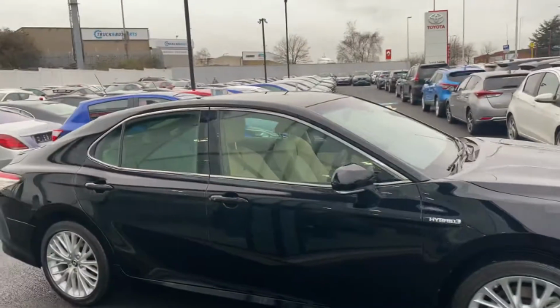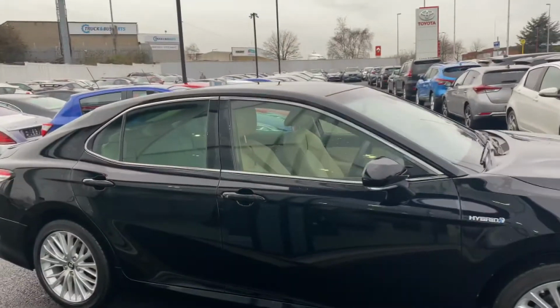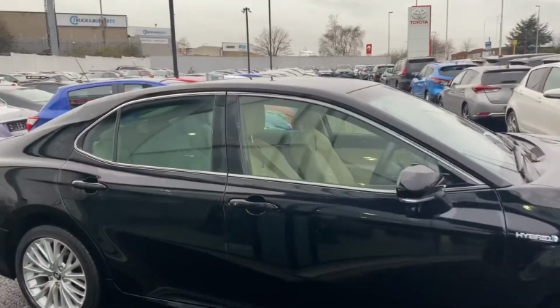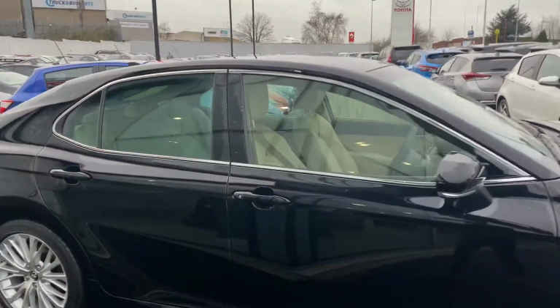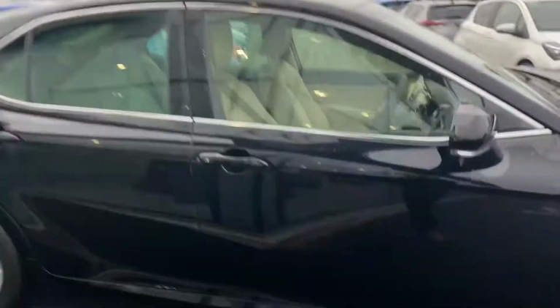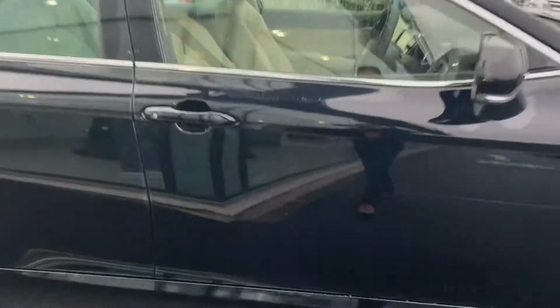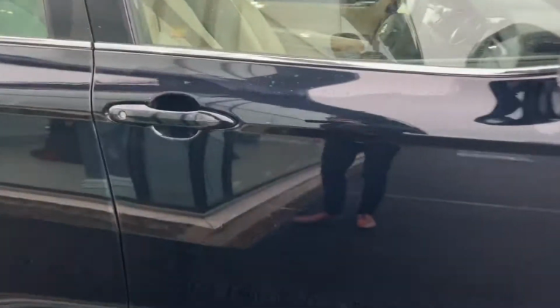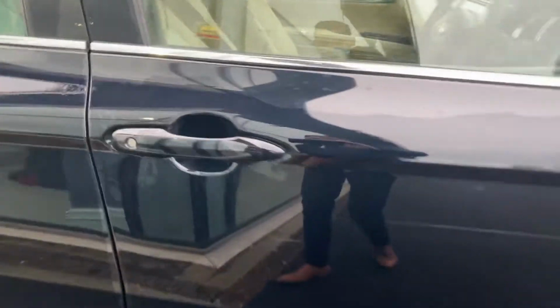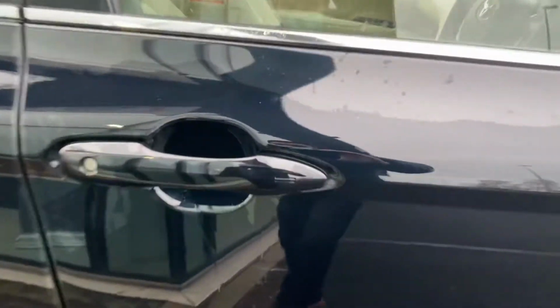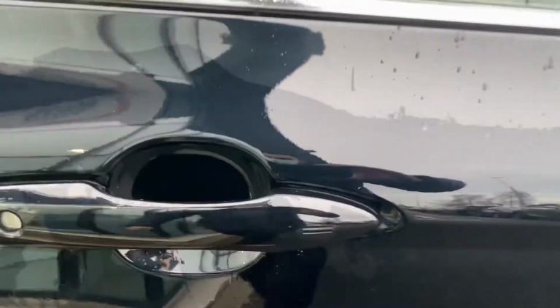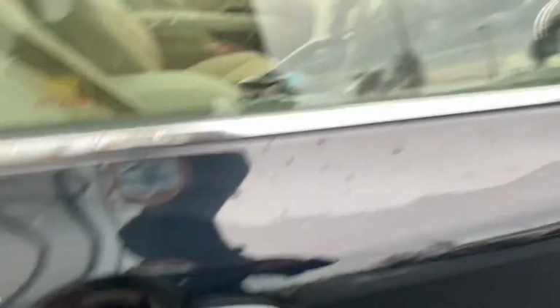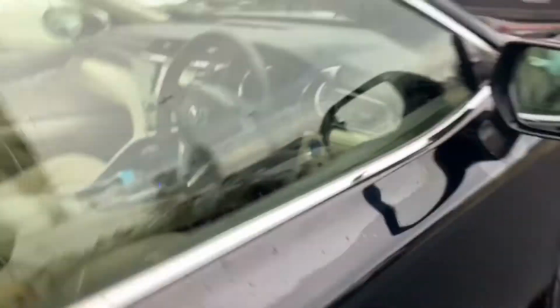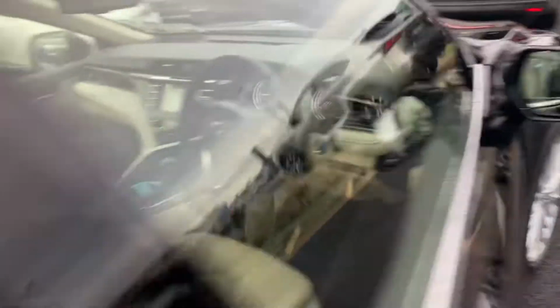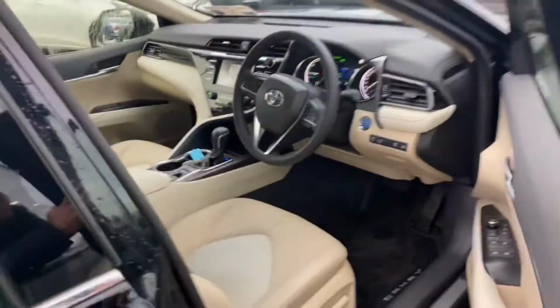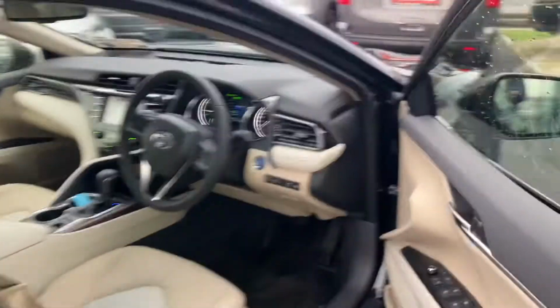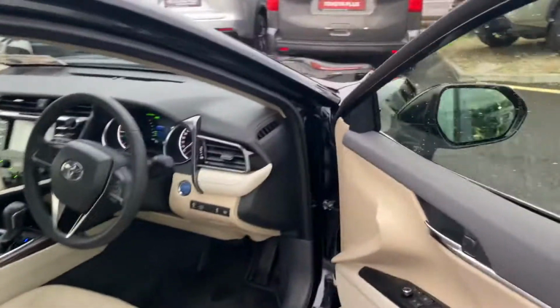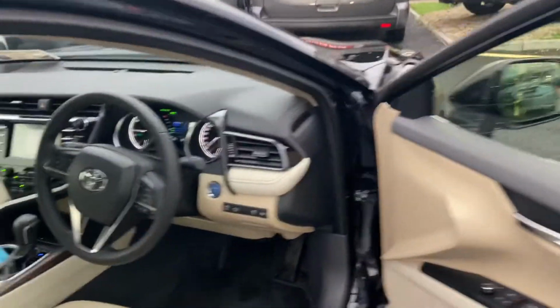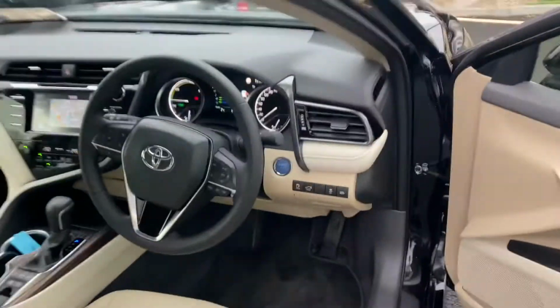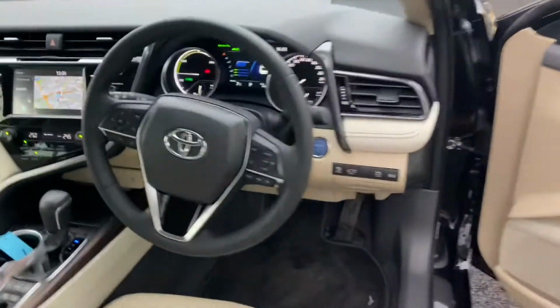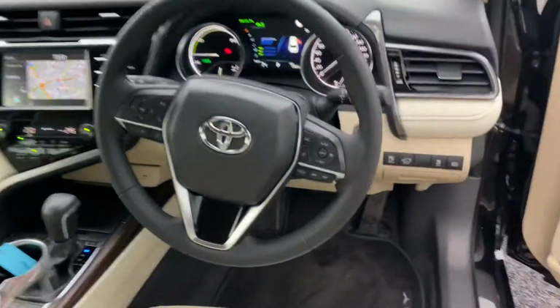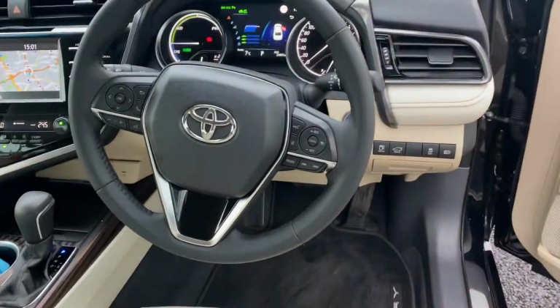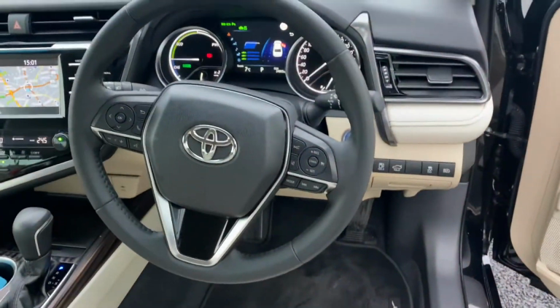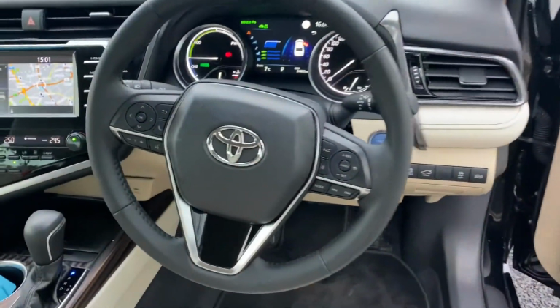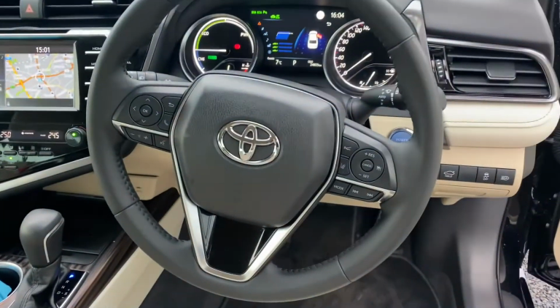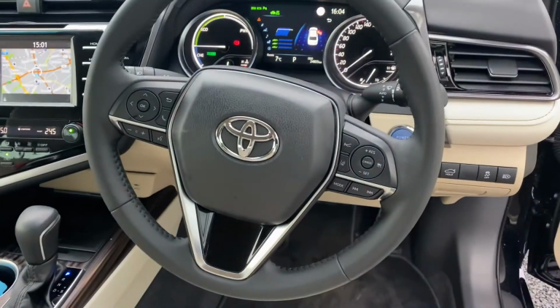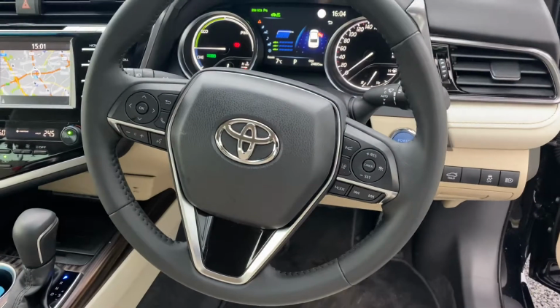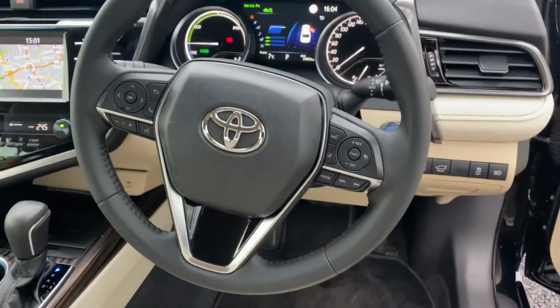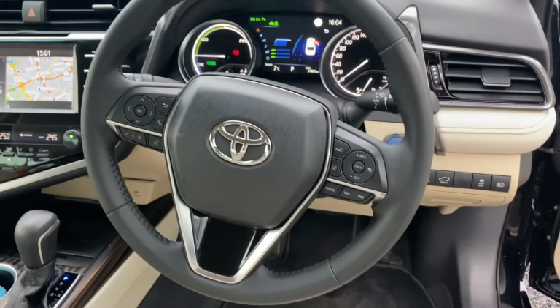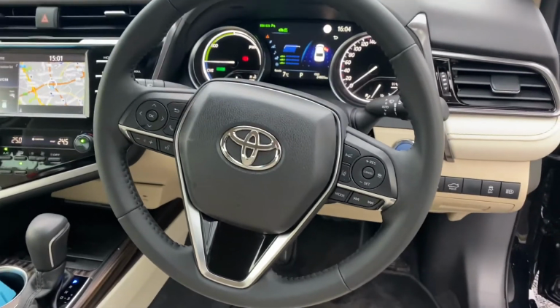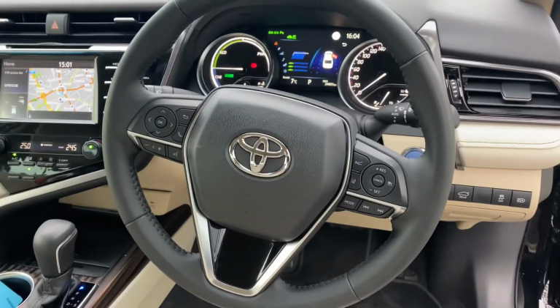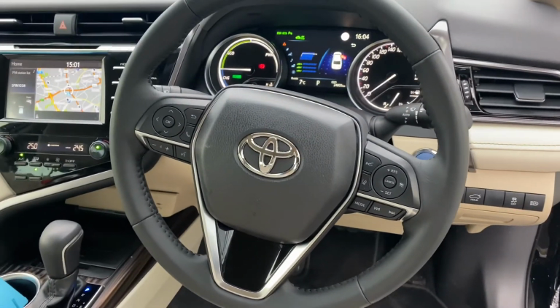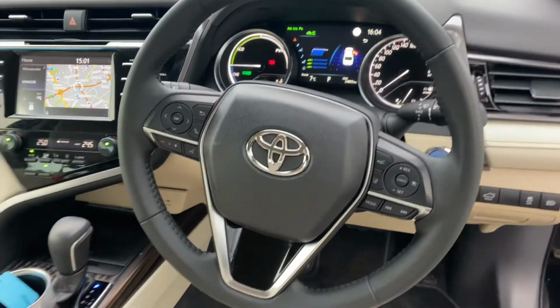Slightly tinted rear windows, keyless entry, 3-spoke multifunction steering wheel with push button start, auto lights, auto wipers, Toyota Safety Sense and adaptive cruise control.